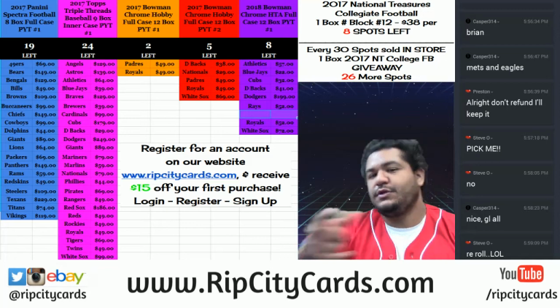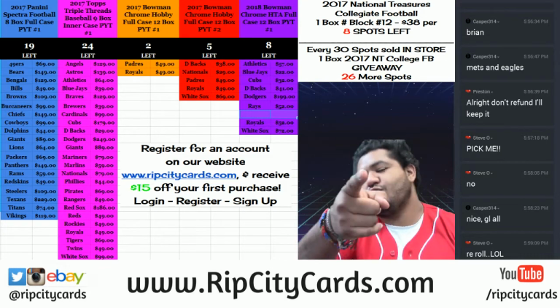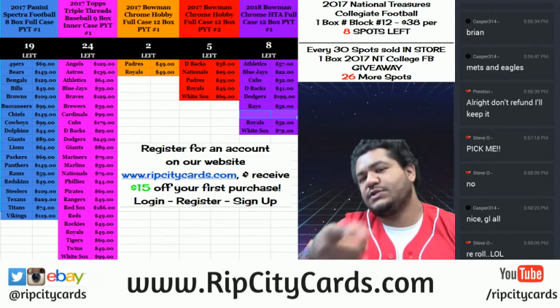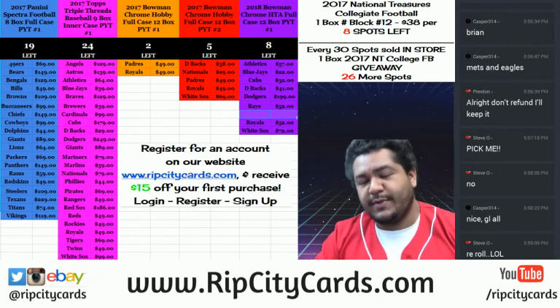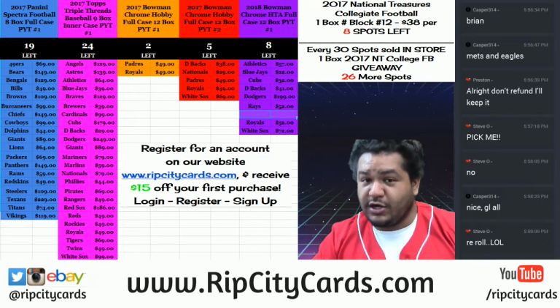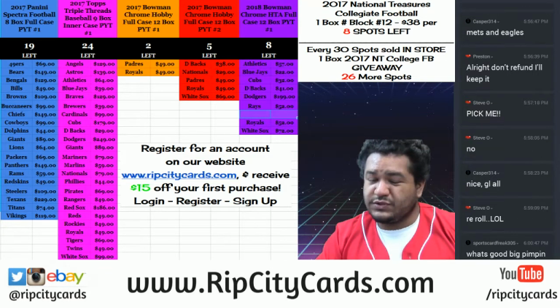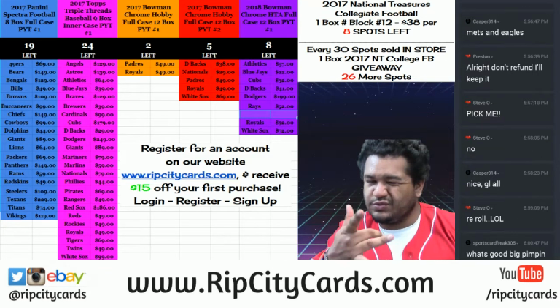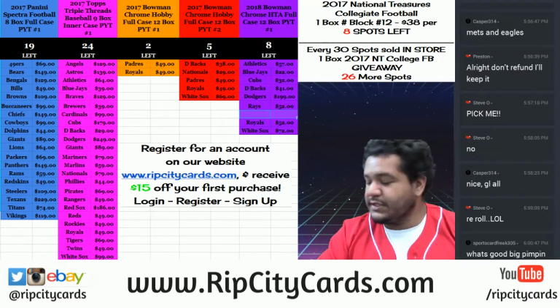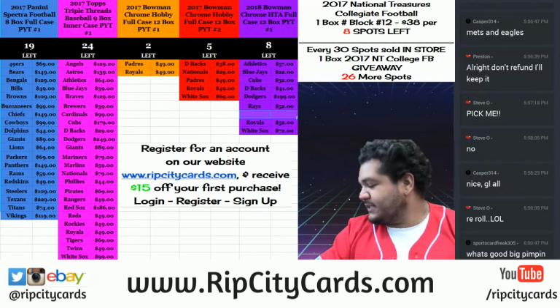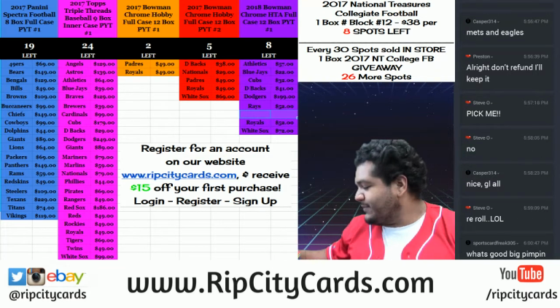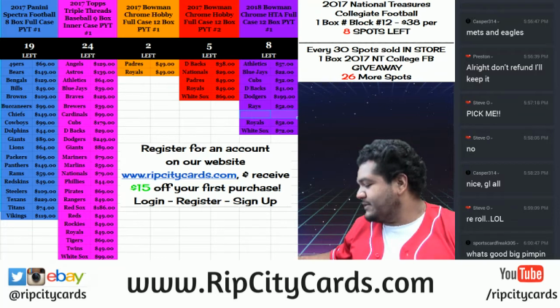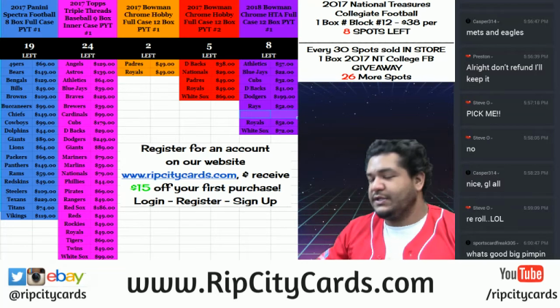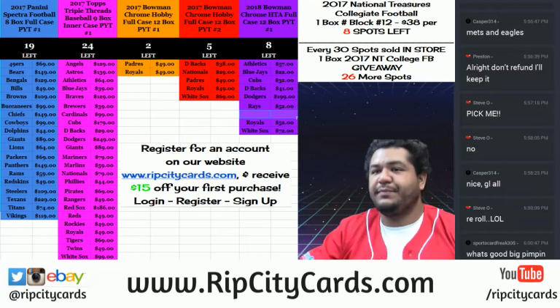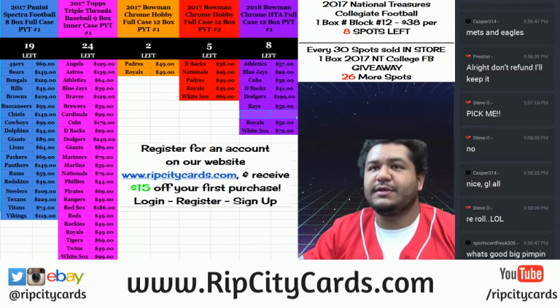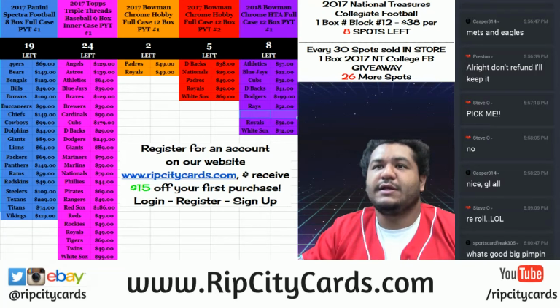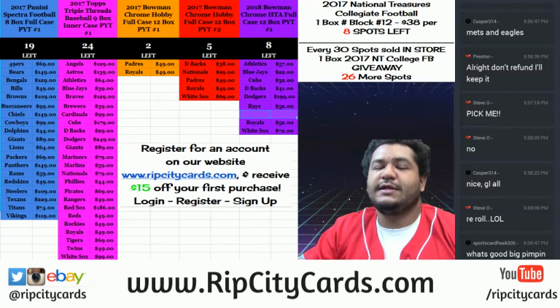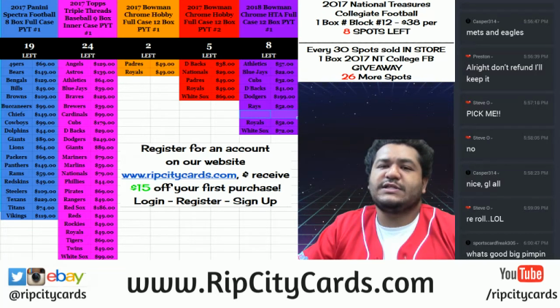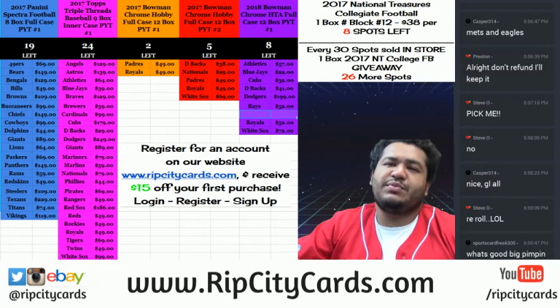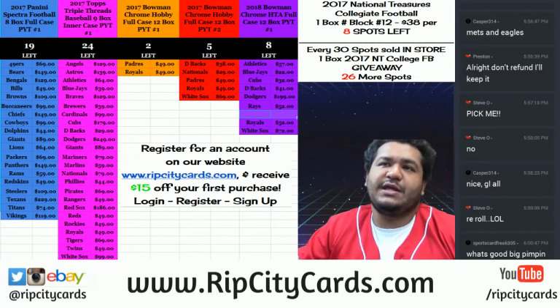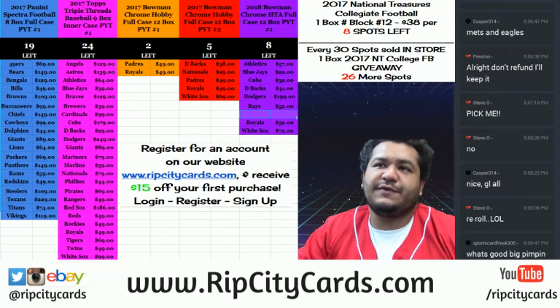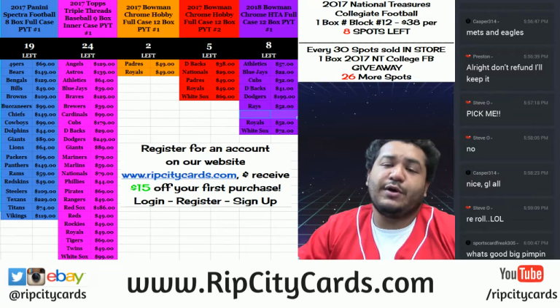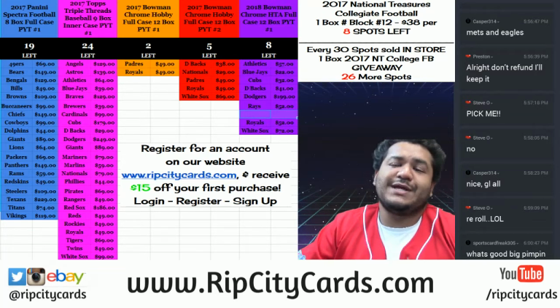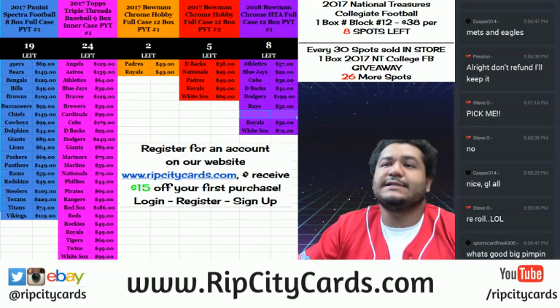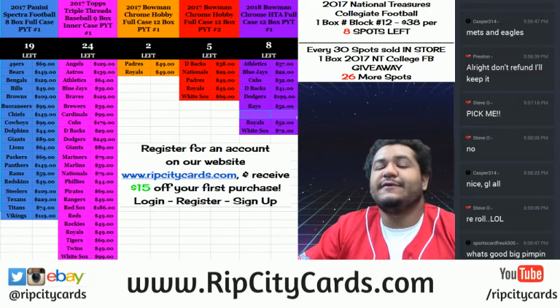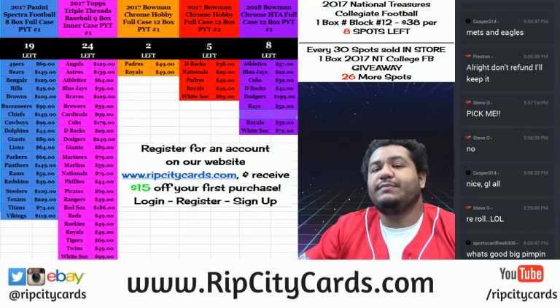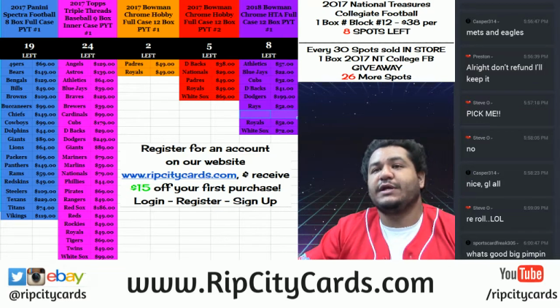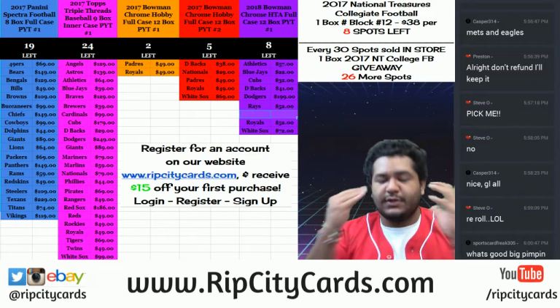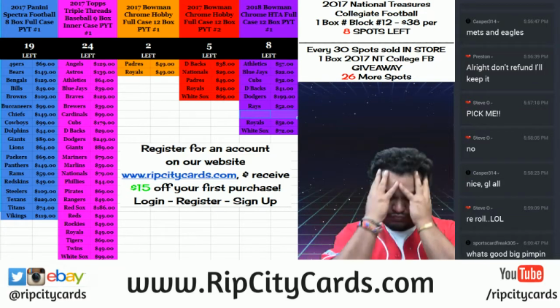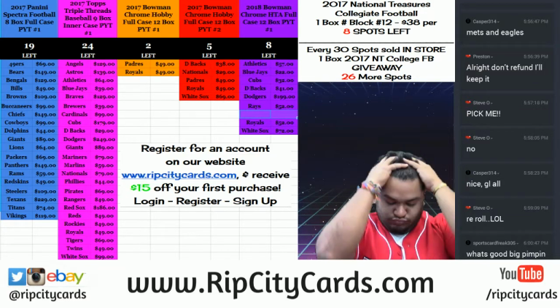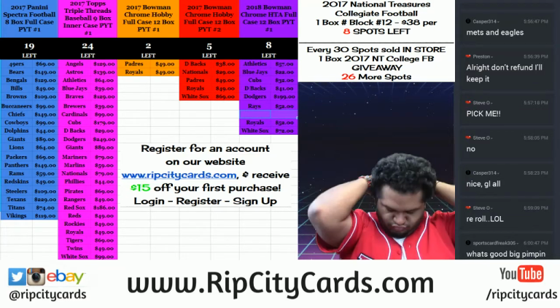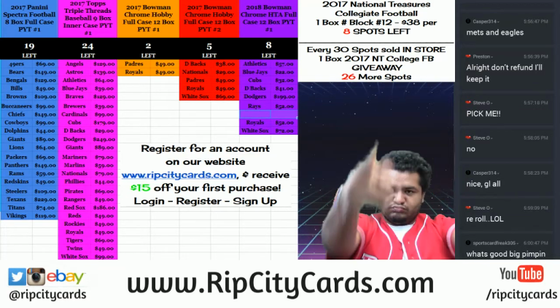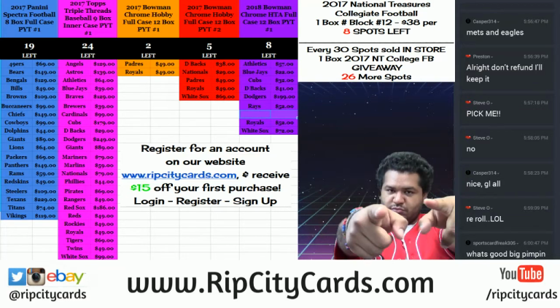Yo, what's up everybody? Cardboard Moses with you. Welcome. It is that time again — time to do an eBay break. It is 2017 Panini XR Football full case 15-box break number 11.